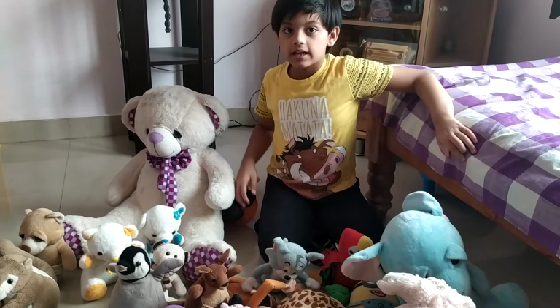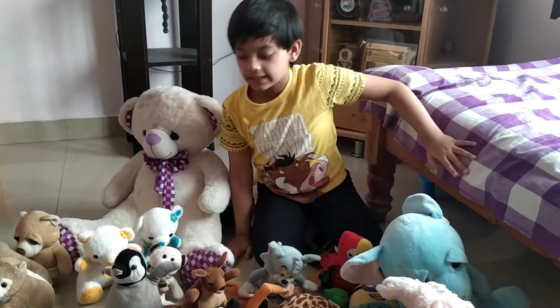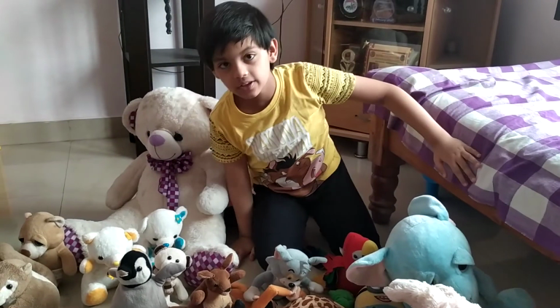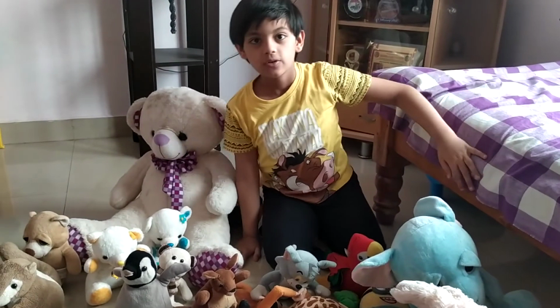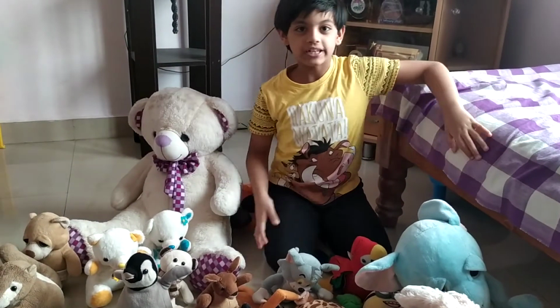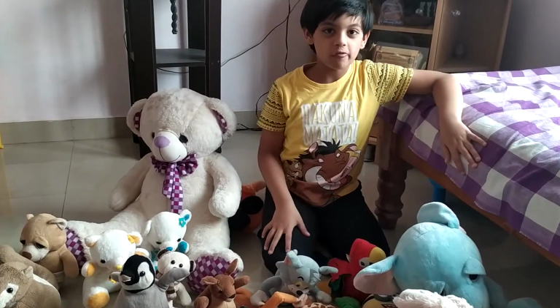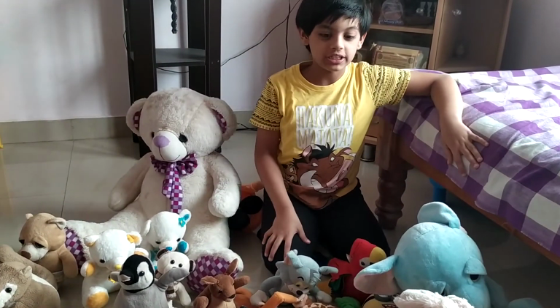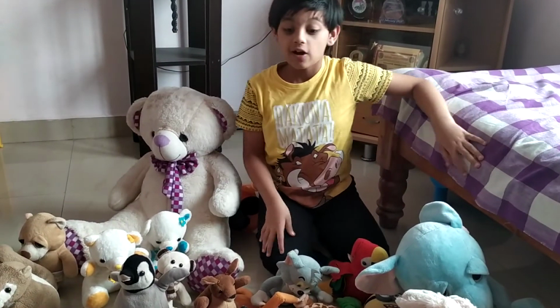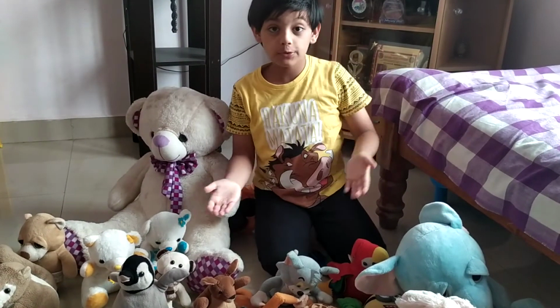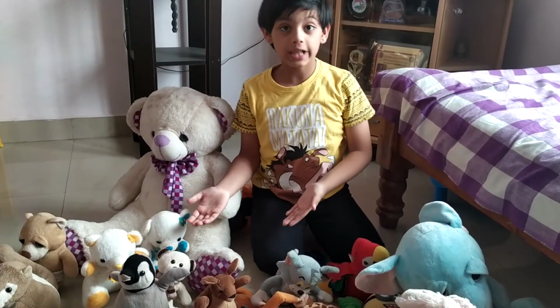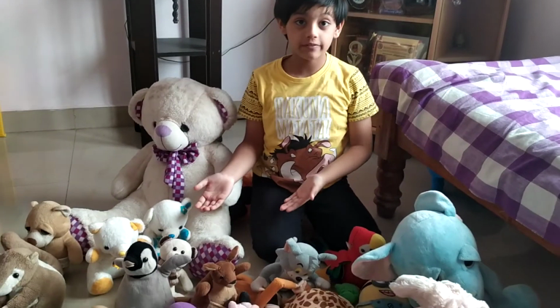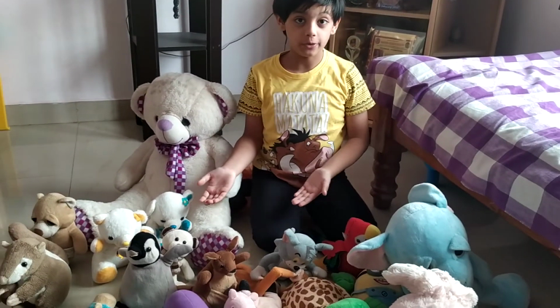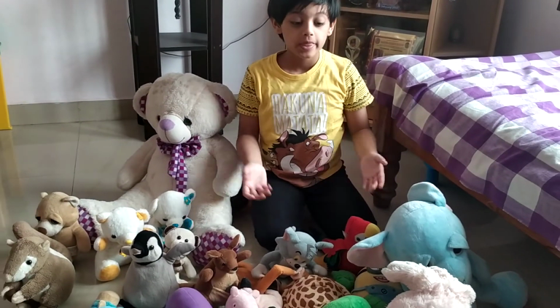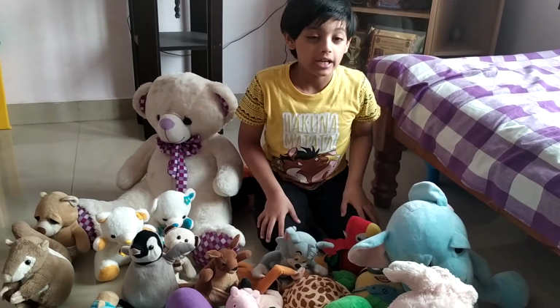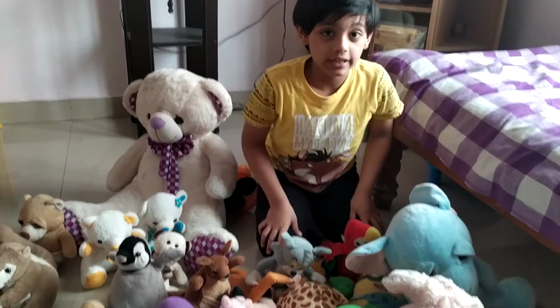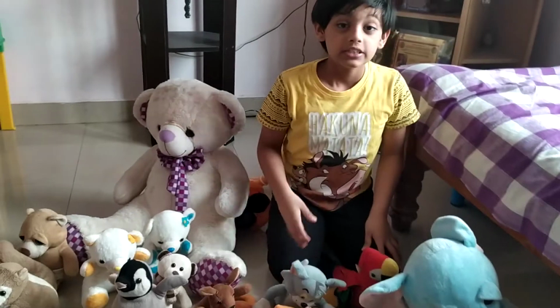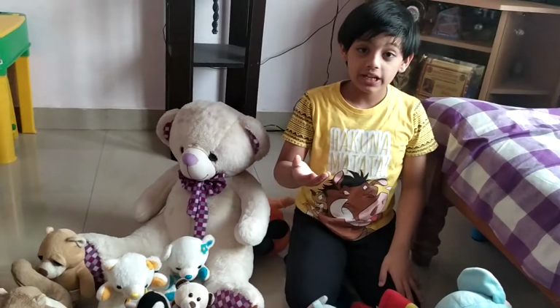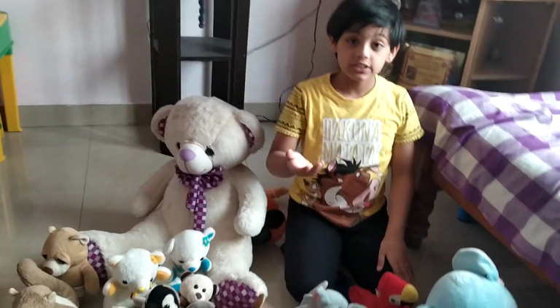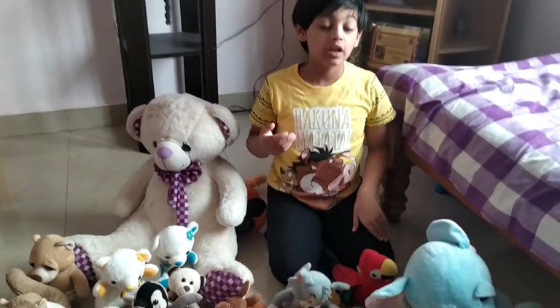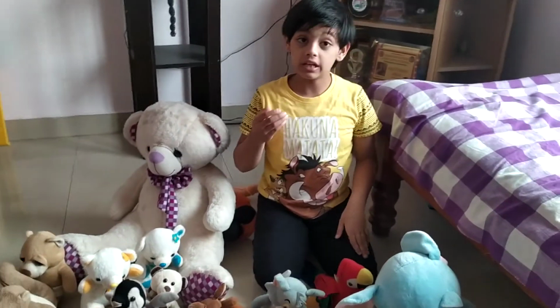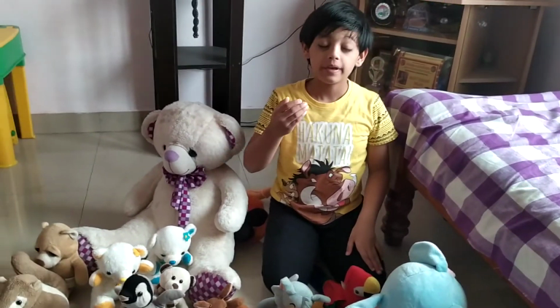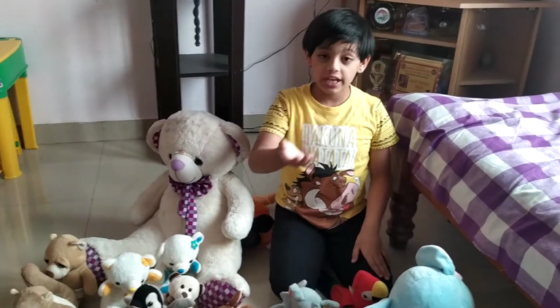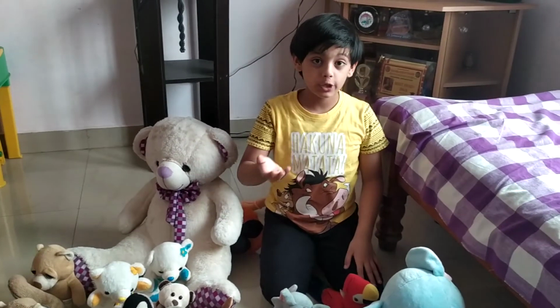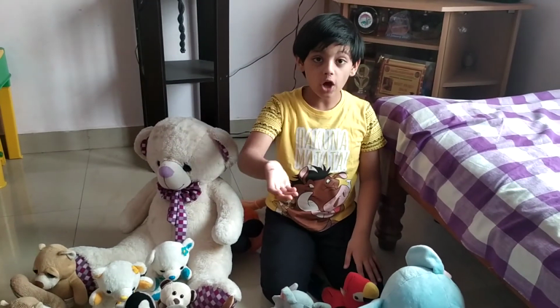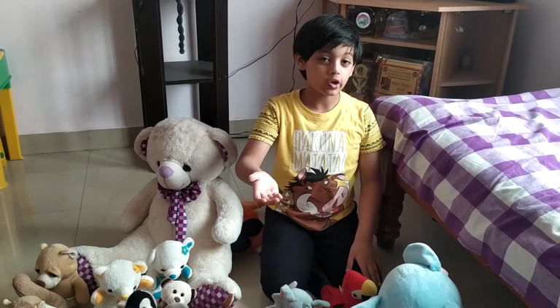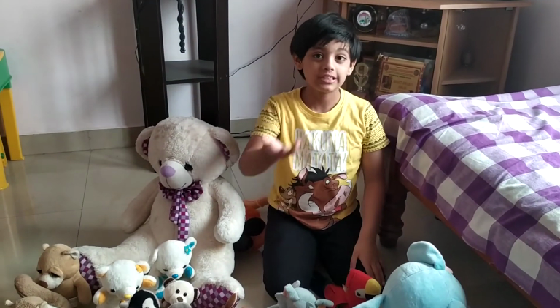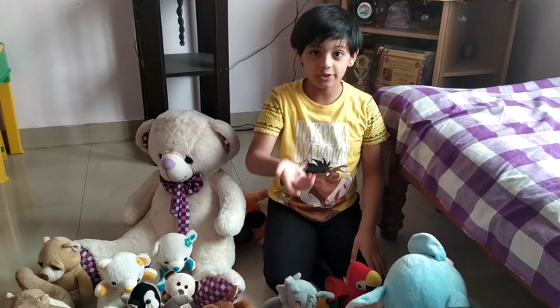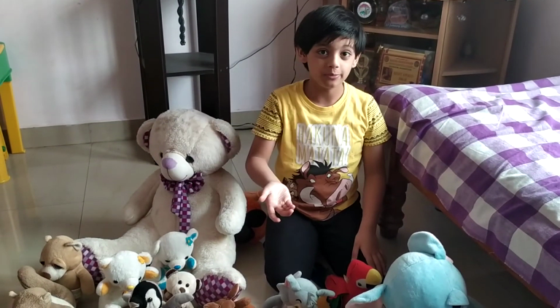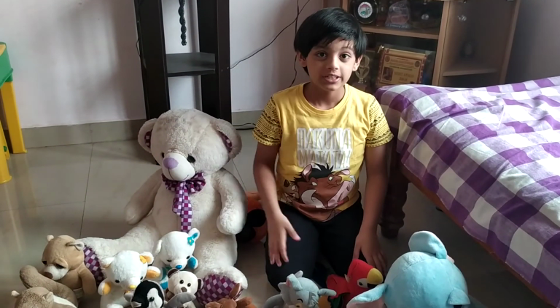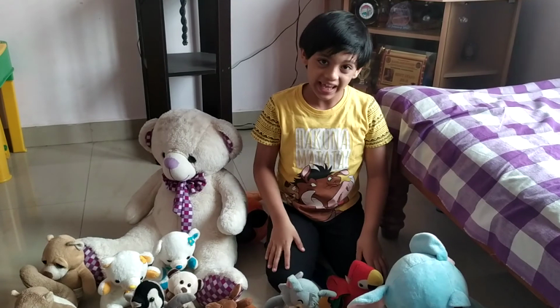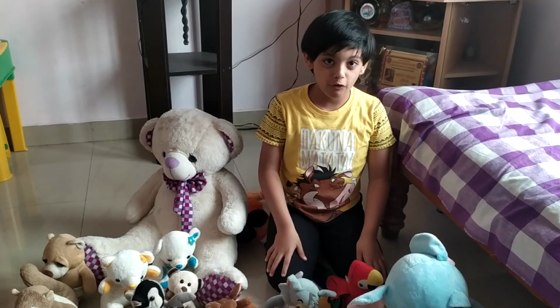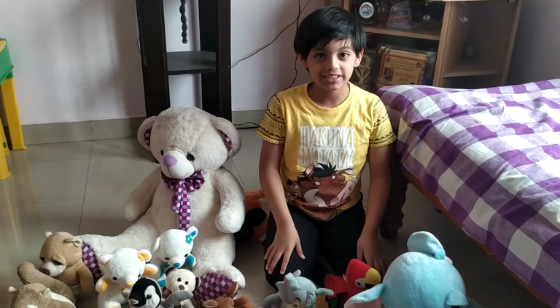Thank you friends for watching. Hope you like the video. You can share your toys on YouTube. Thank you for watching.